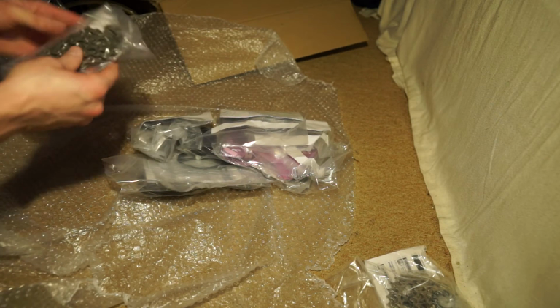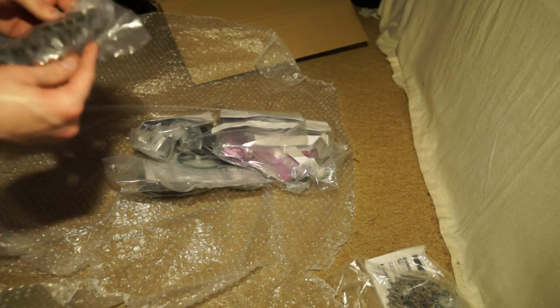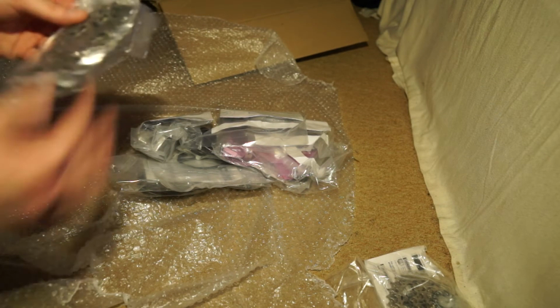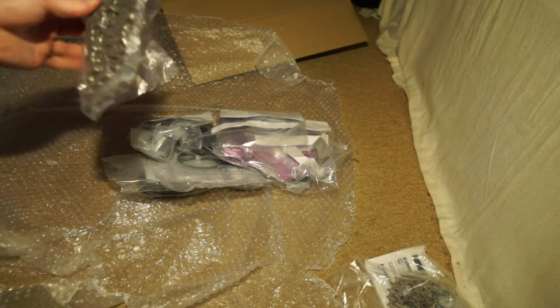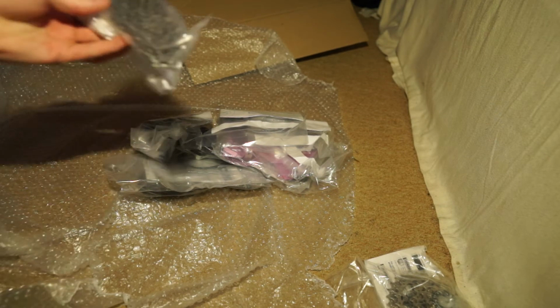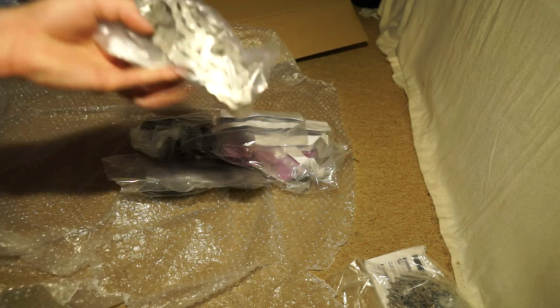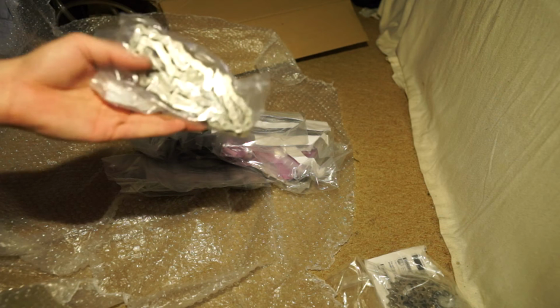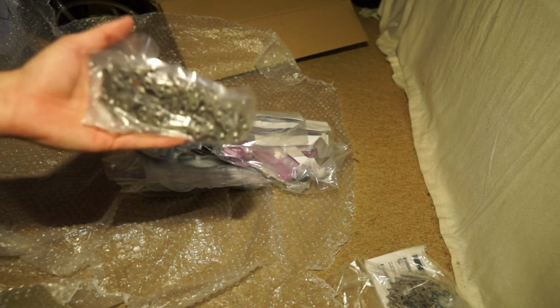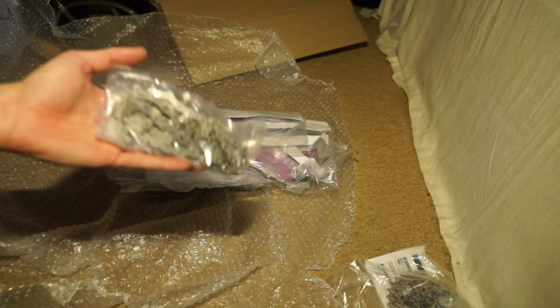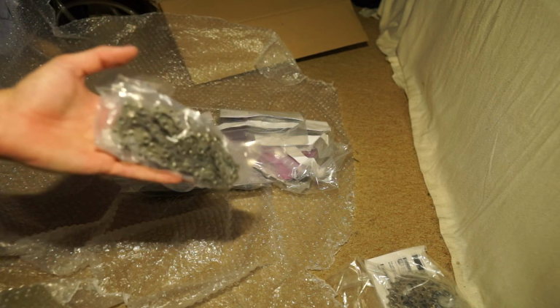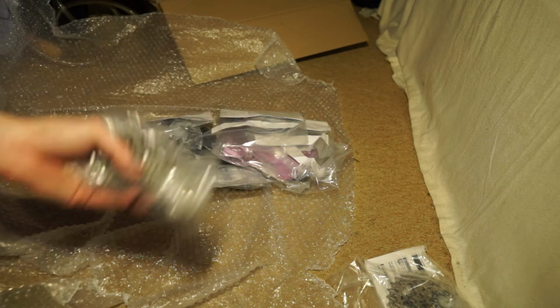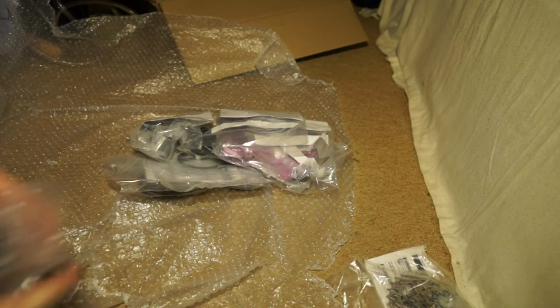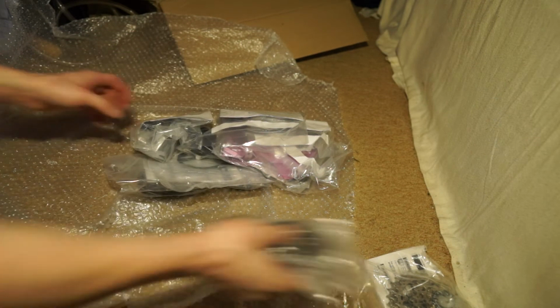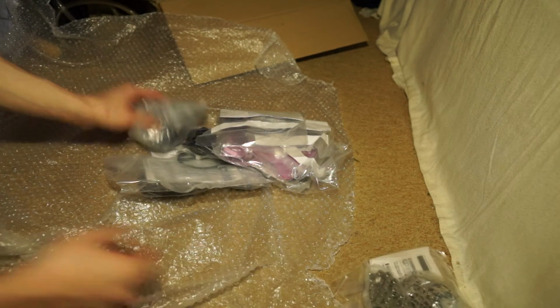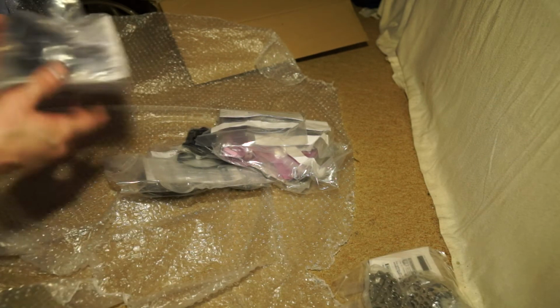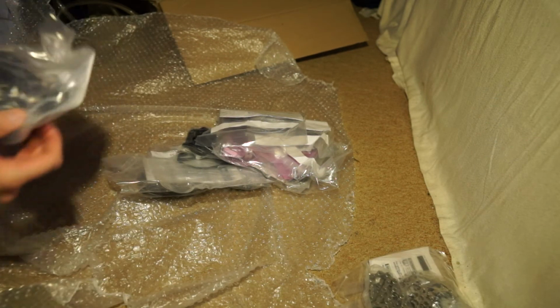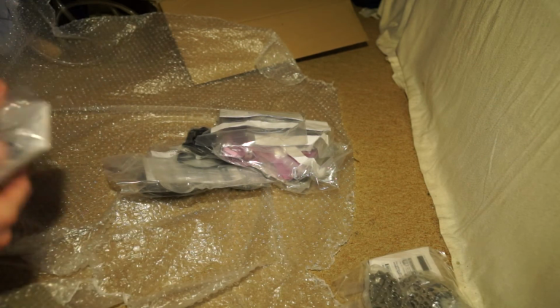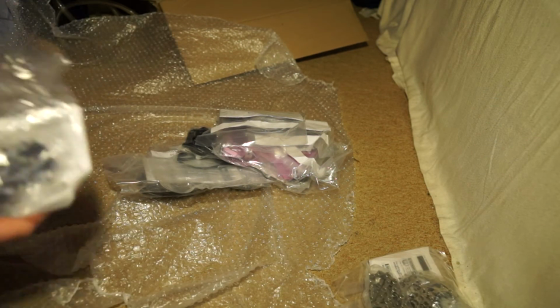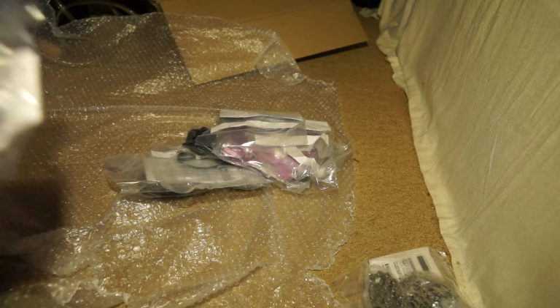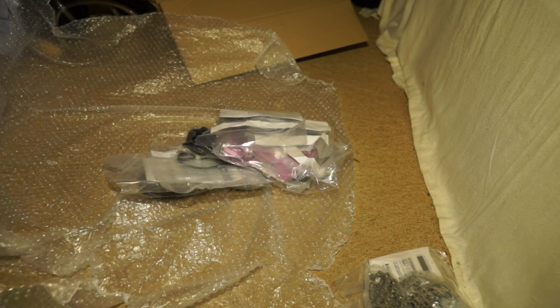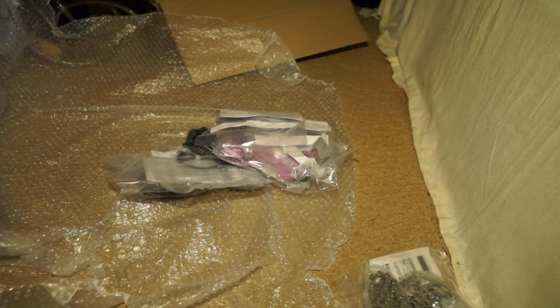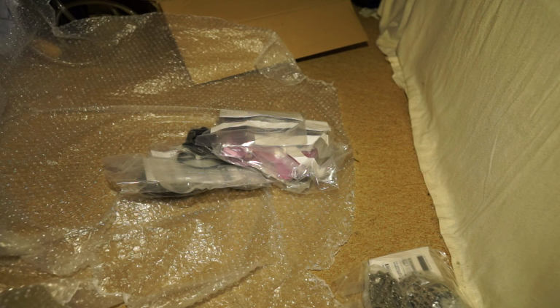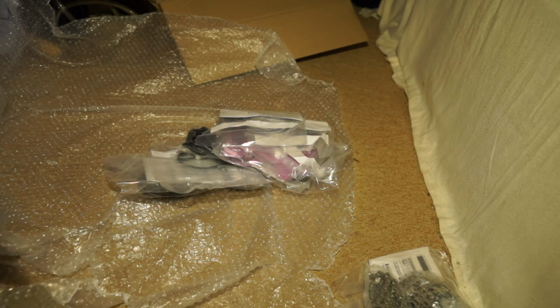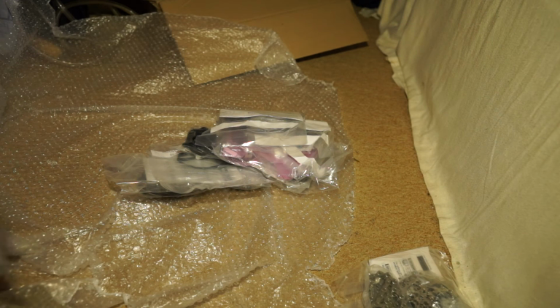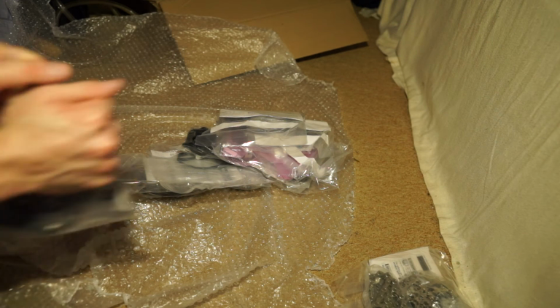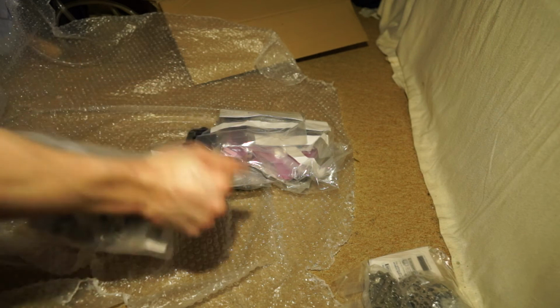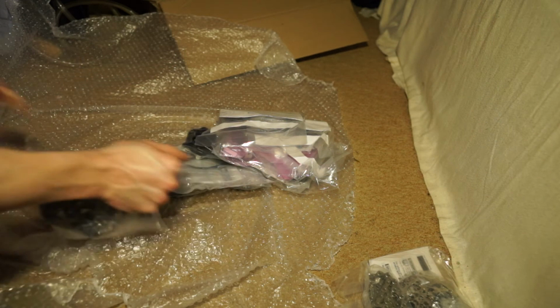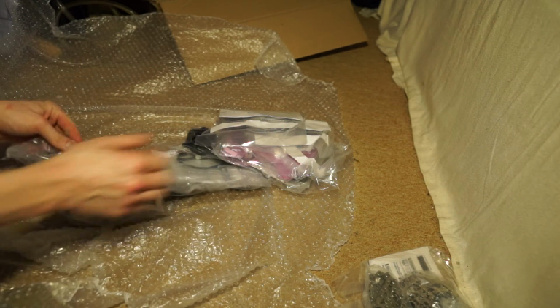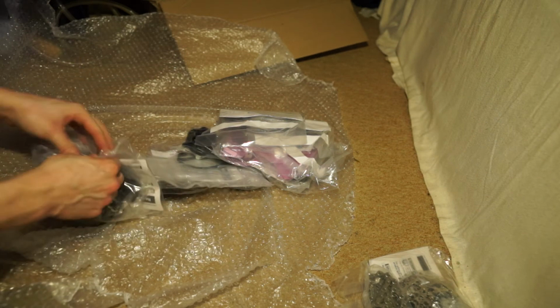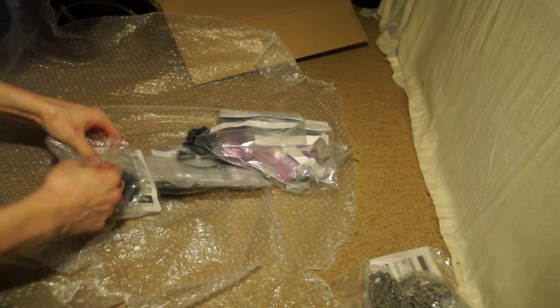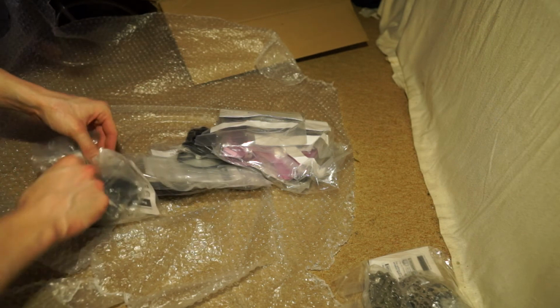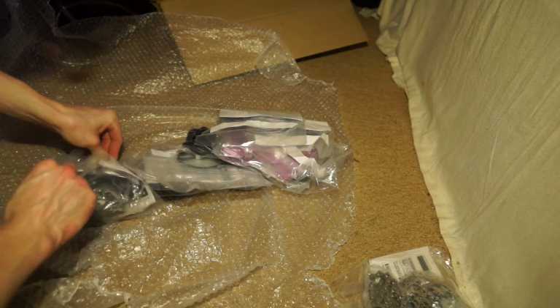Okay, there is an Ultegra 11-speed chain. I thought it would actually all be in boxes but it's just been shoved in packaging.